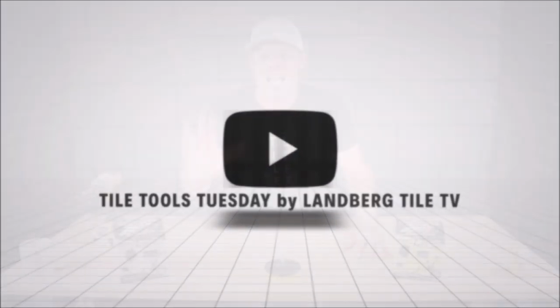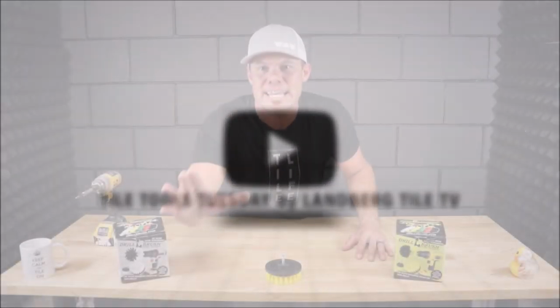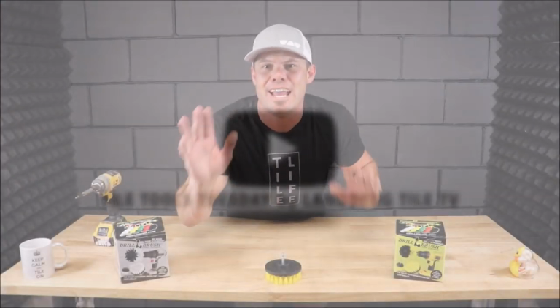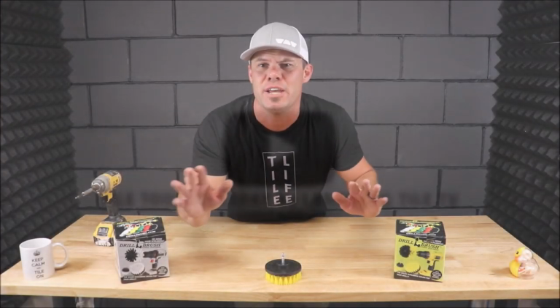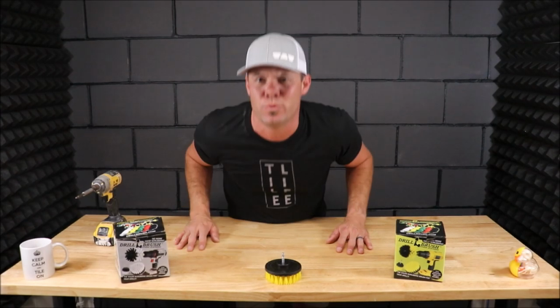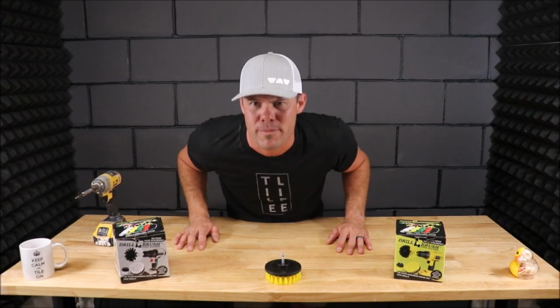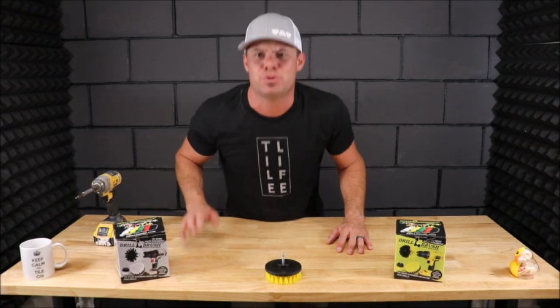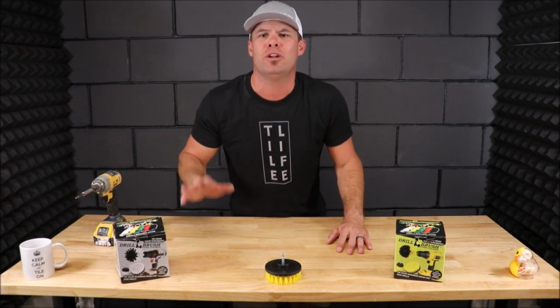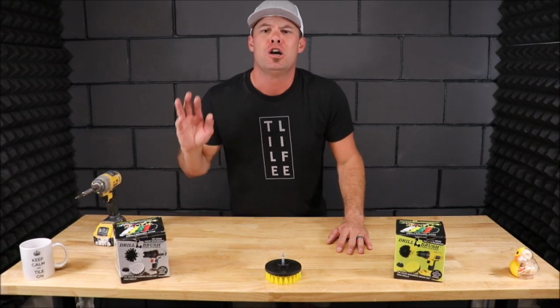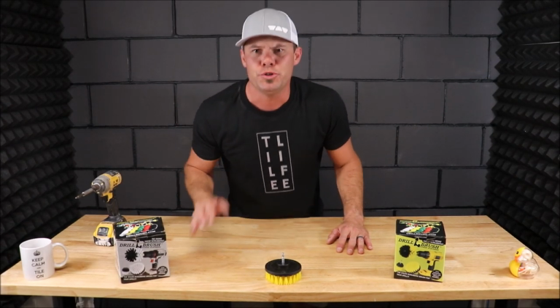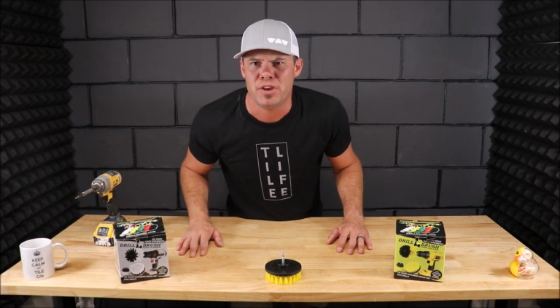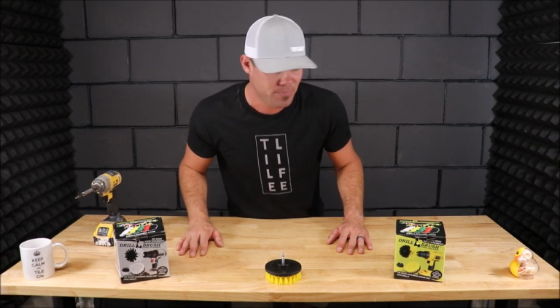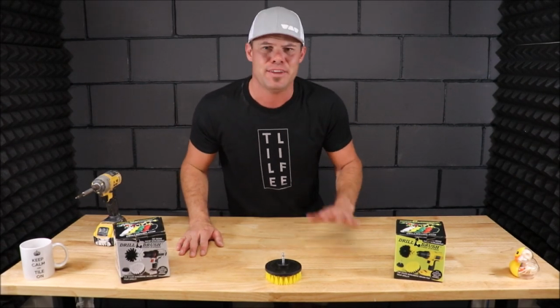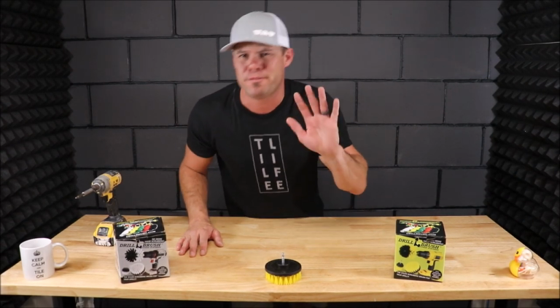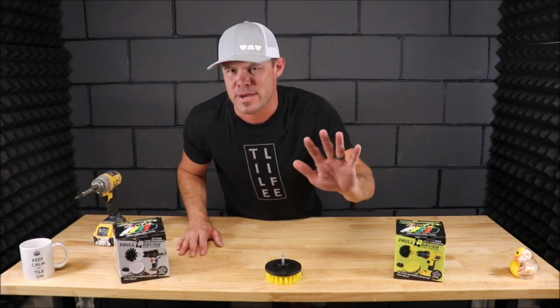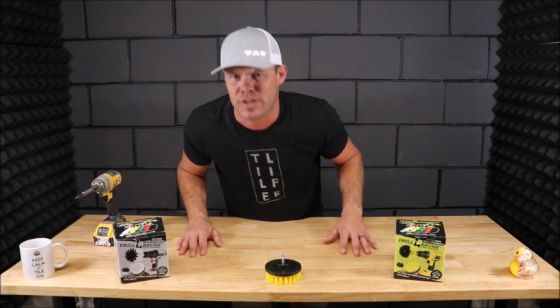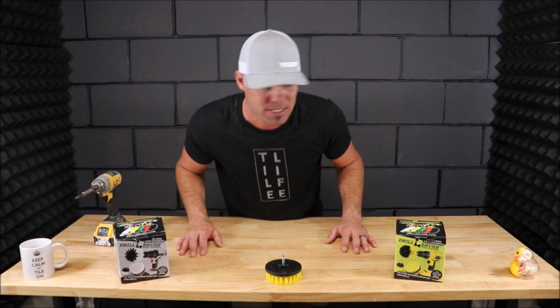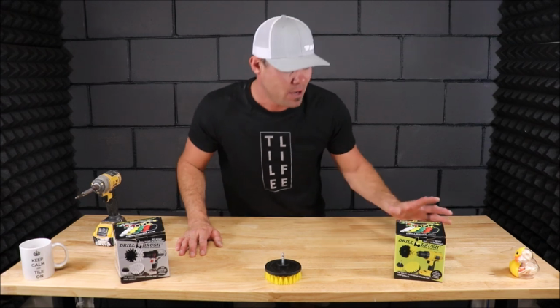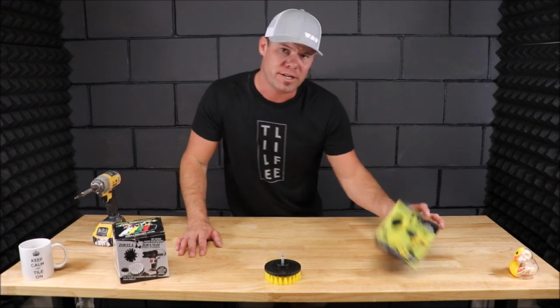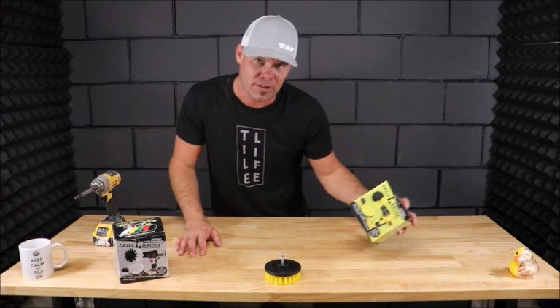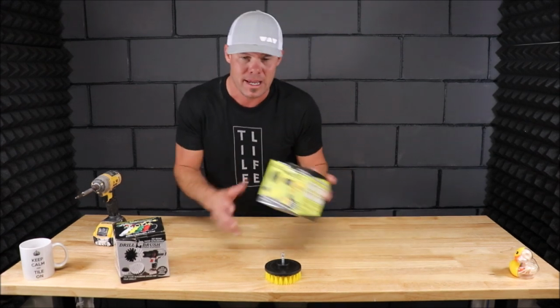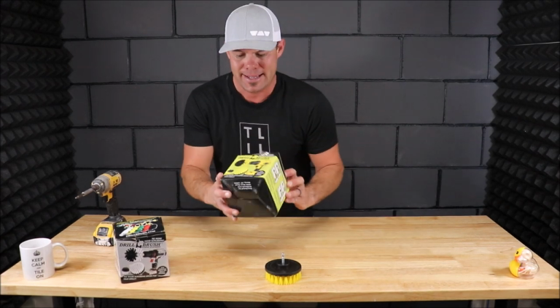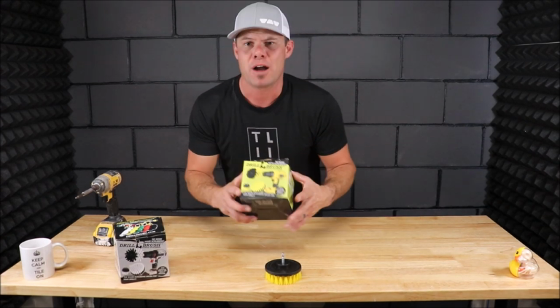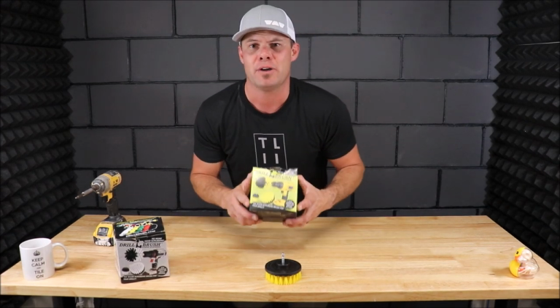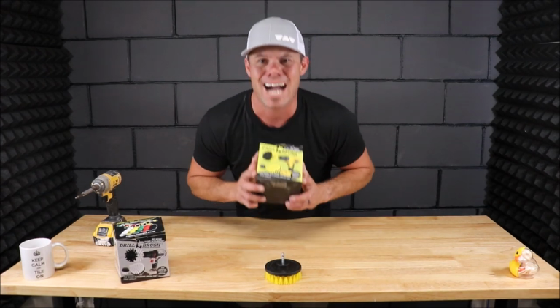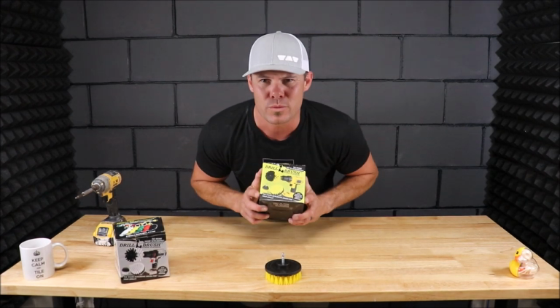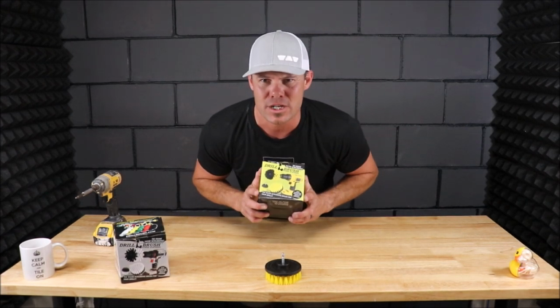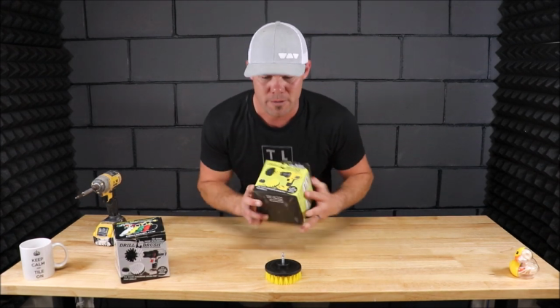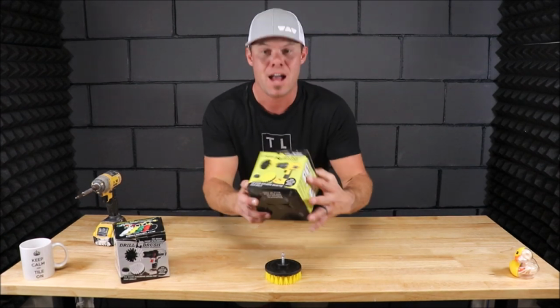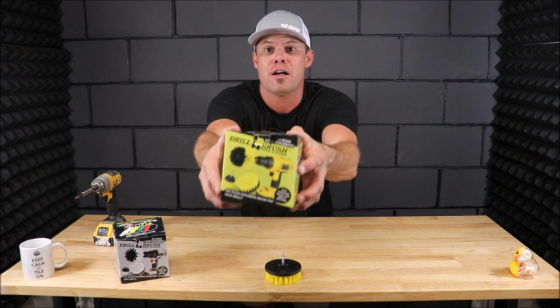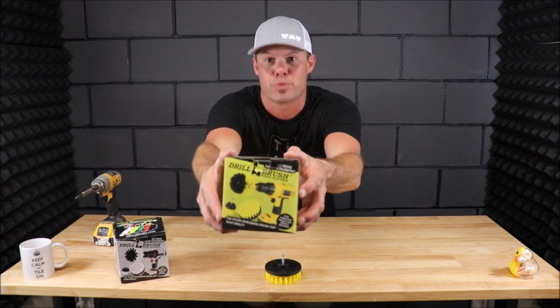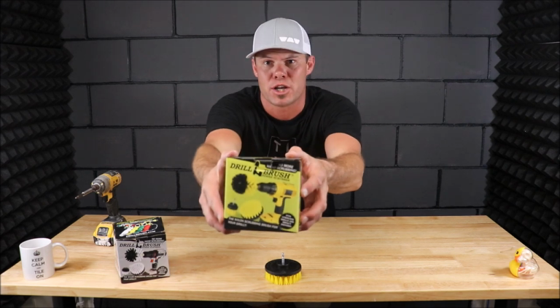Ladies and gentlemen, welcome back to Tile Tool Tuesday. In this quick five-minute segment, we will be discussing and talking about a tile-related tool: the drill brush.